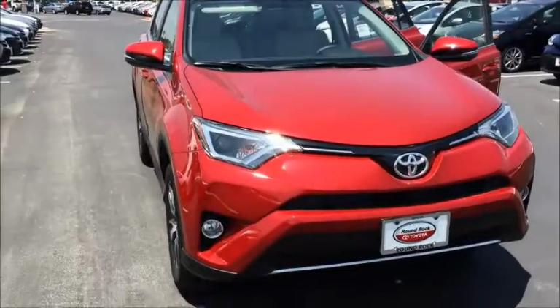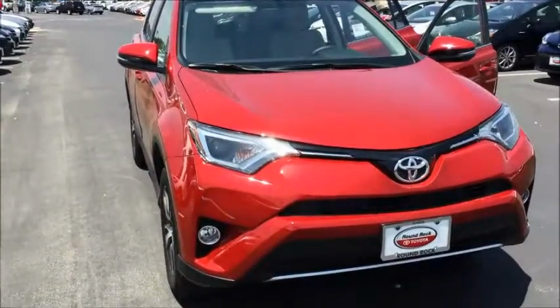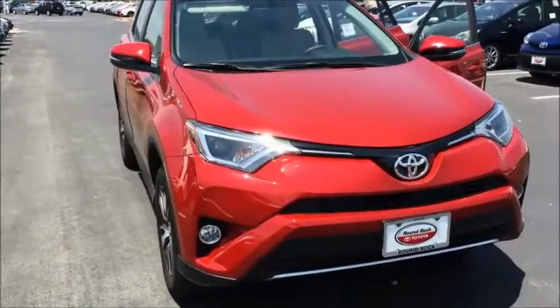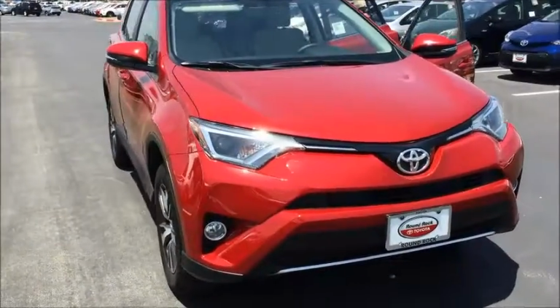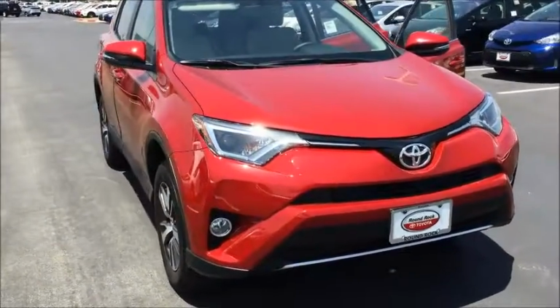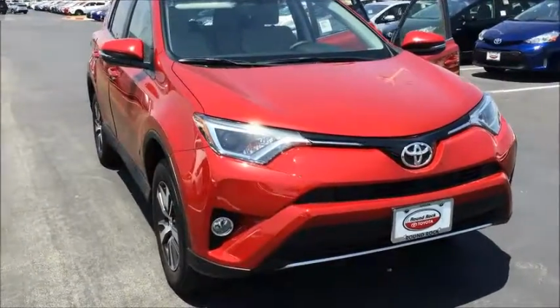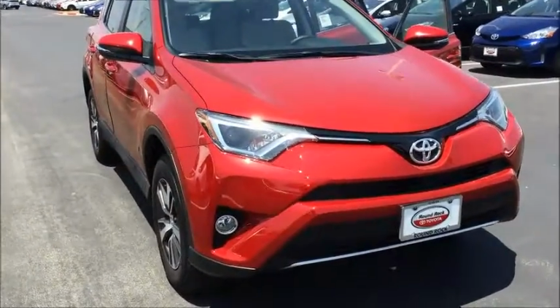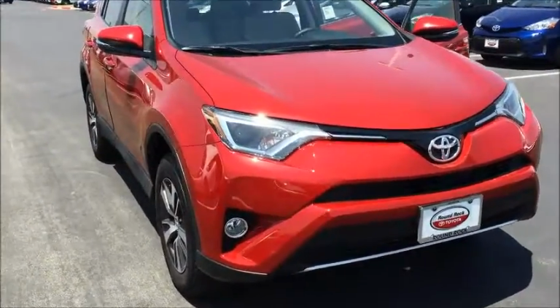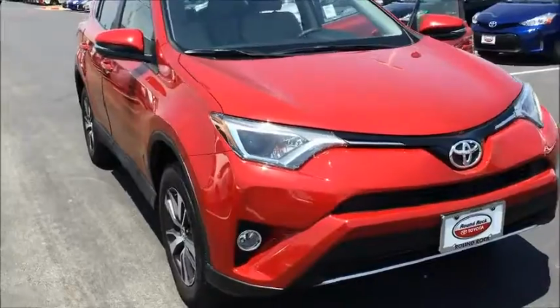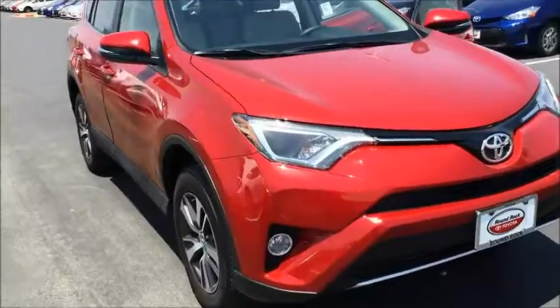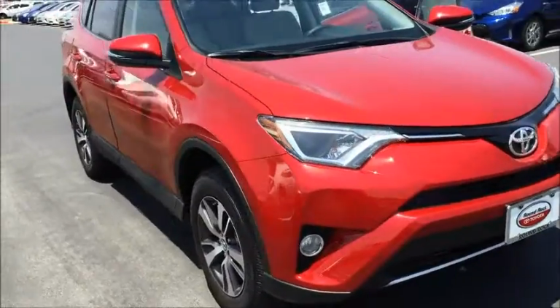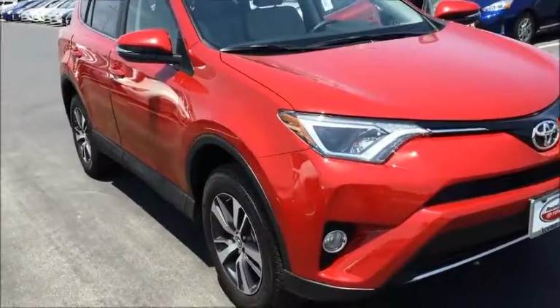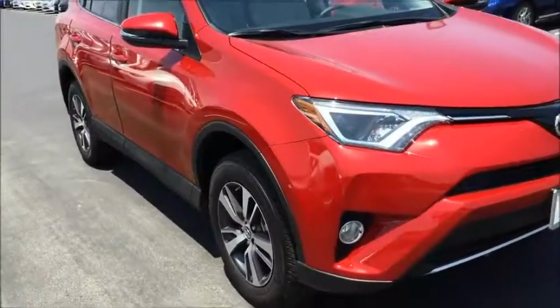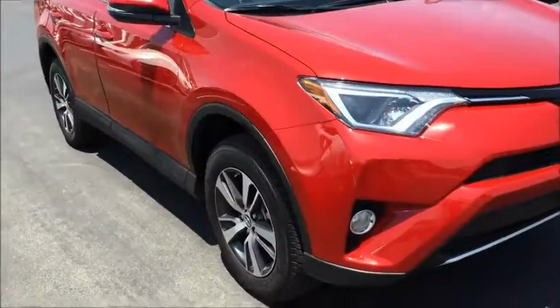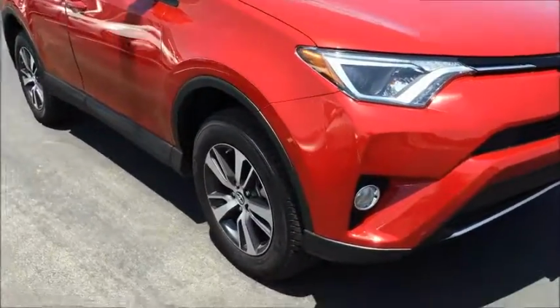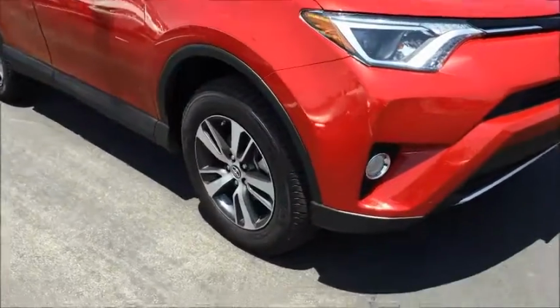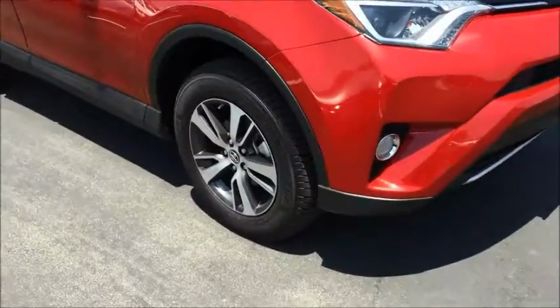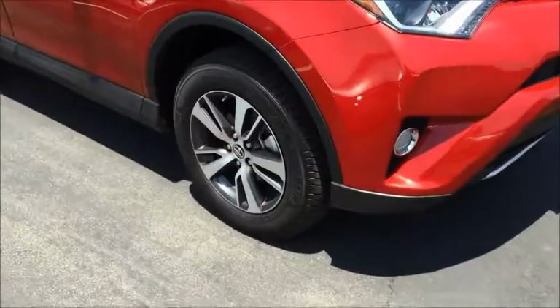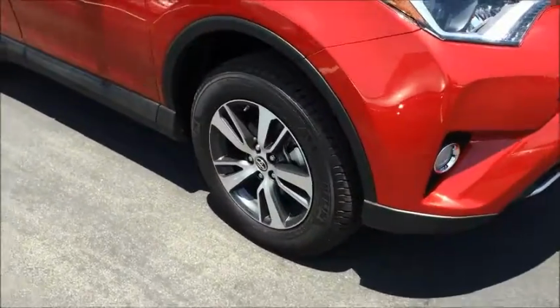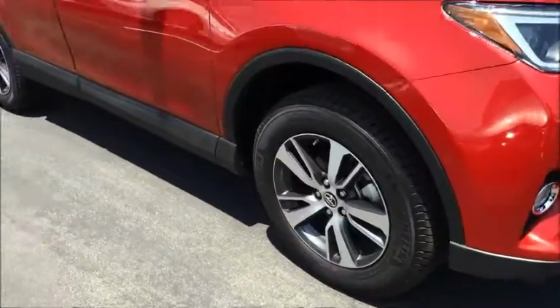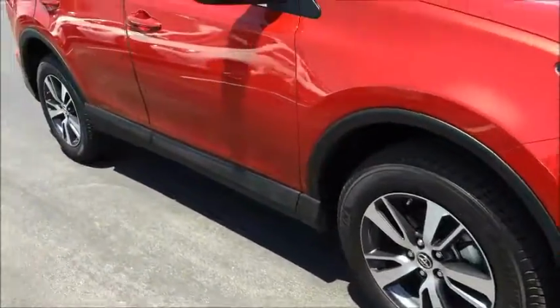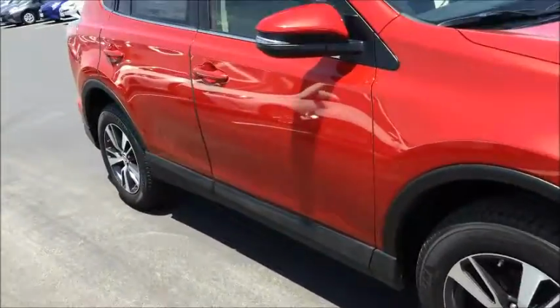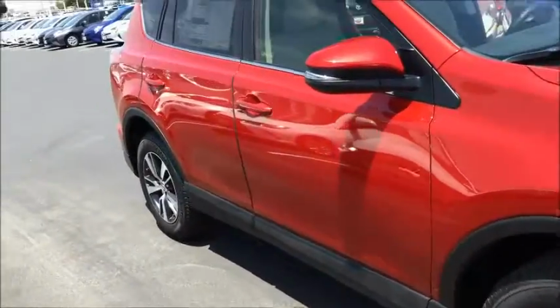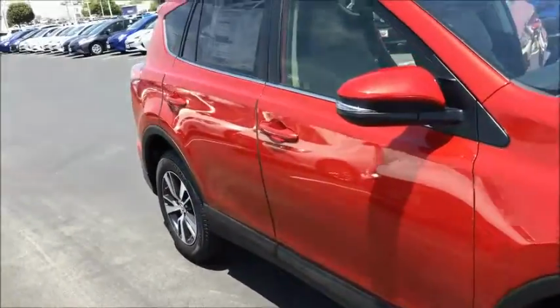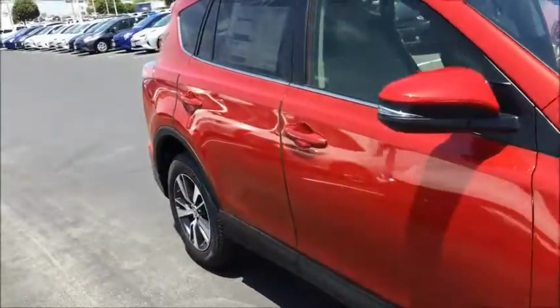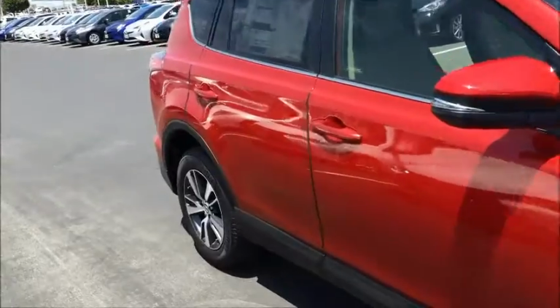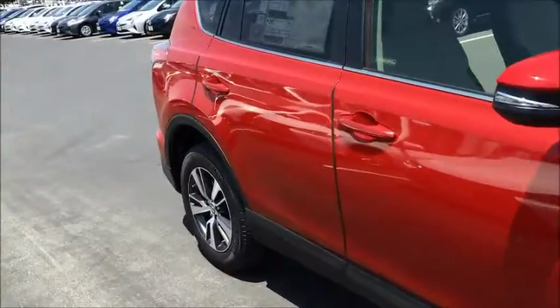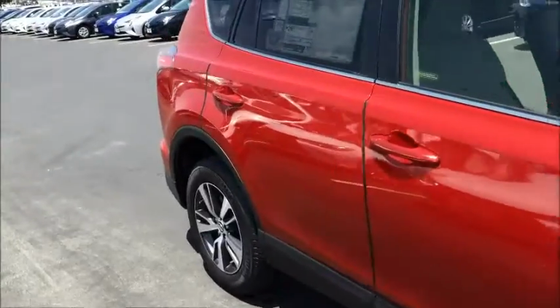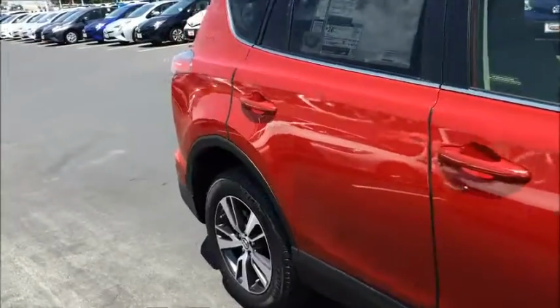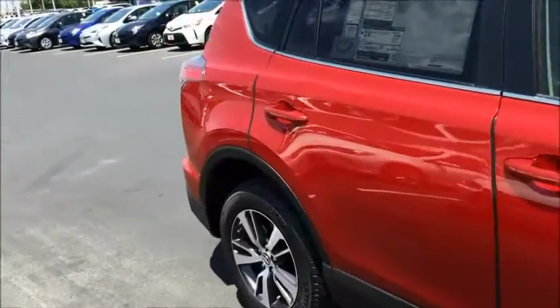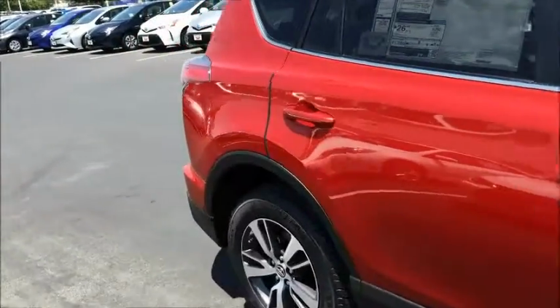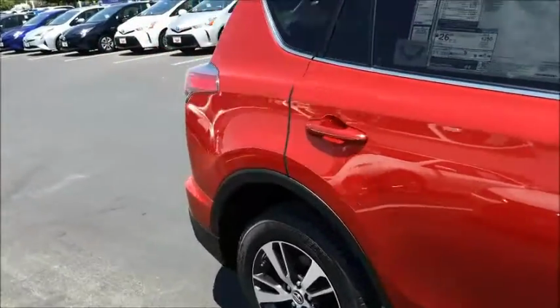You'll notice that it has fog lights, LED headlights. It also has the alloy wheels — really nice and sporty.